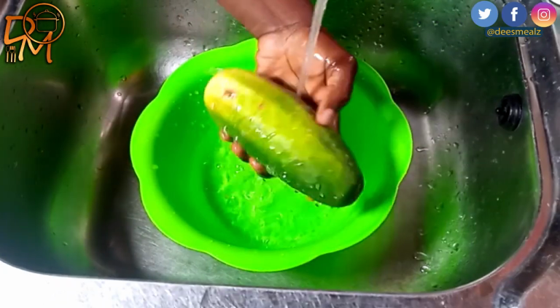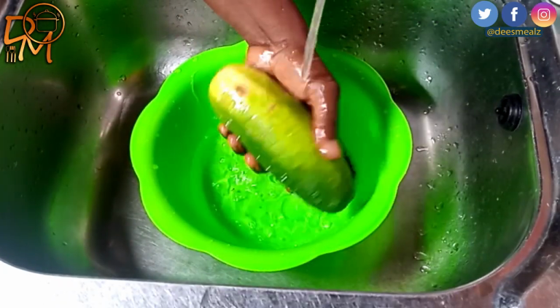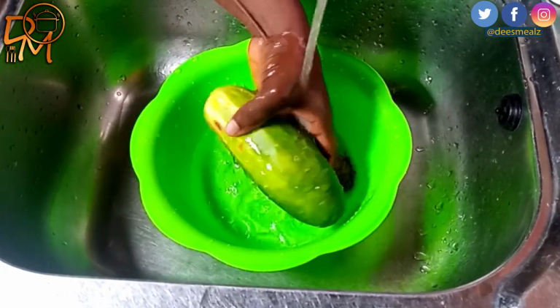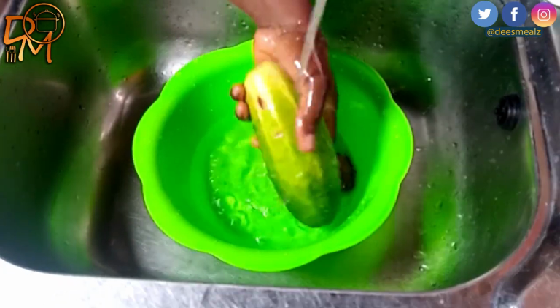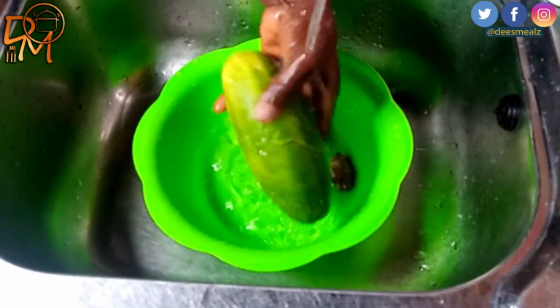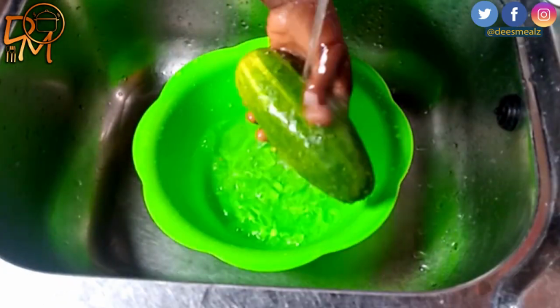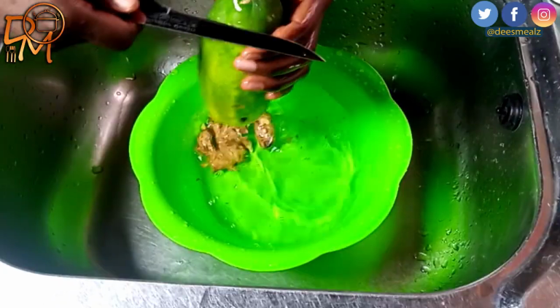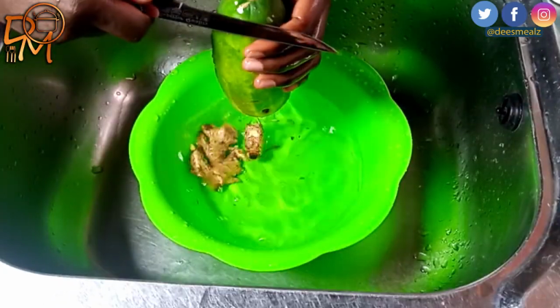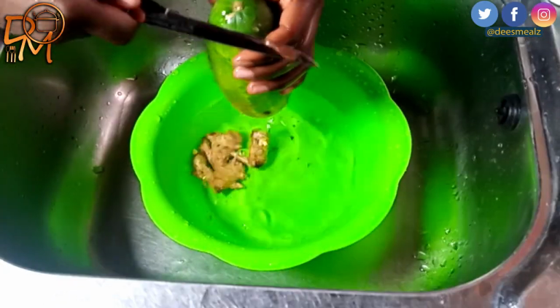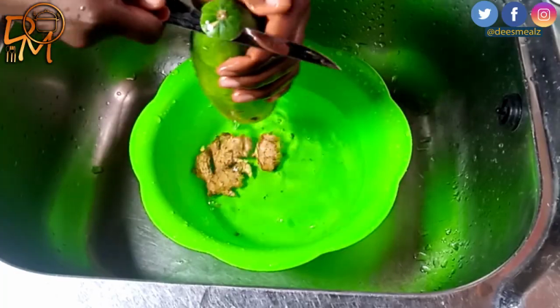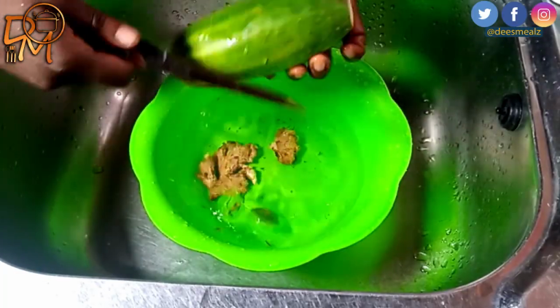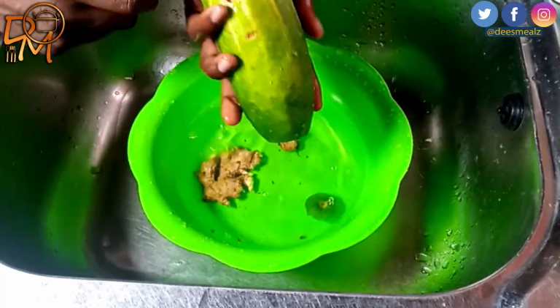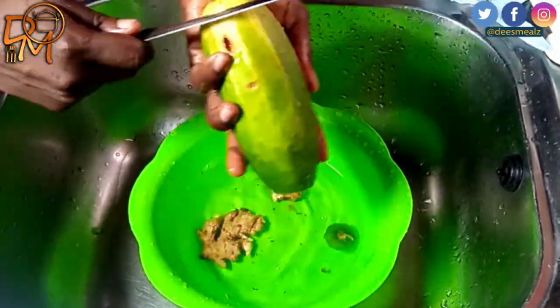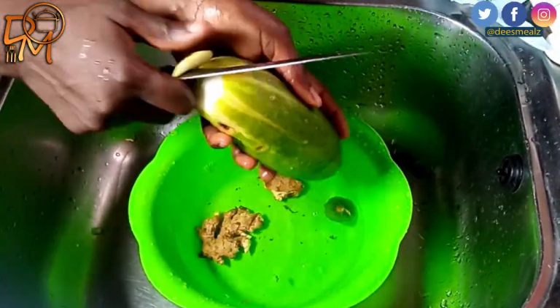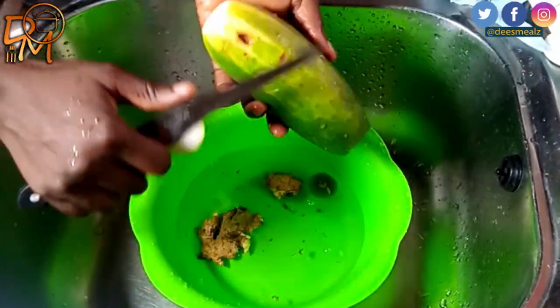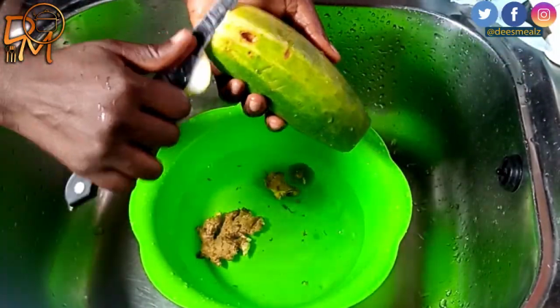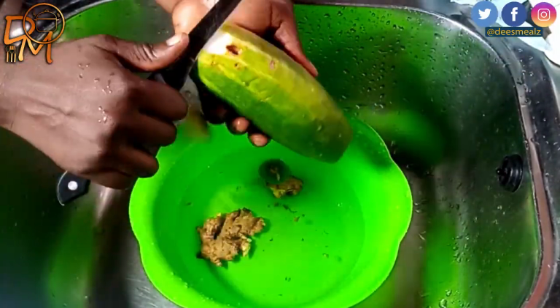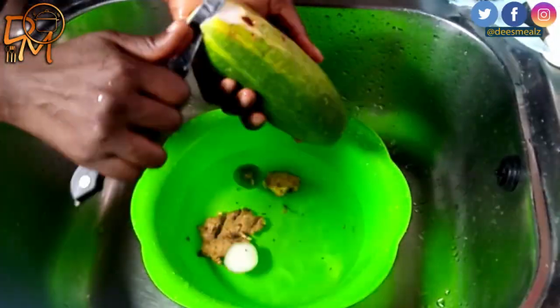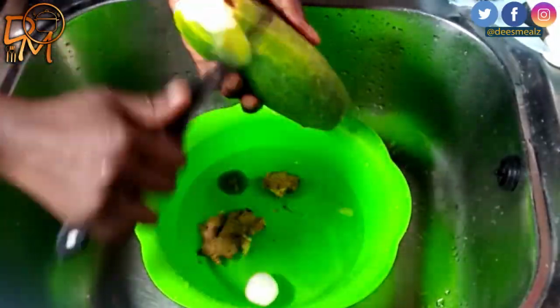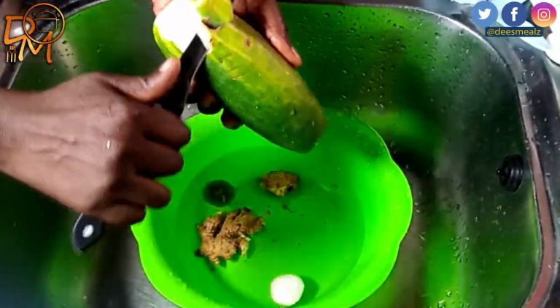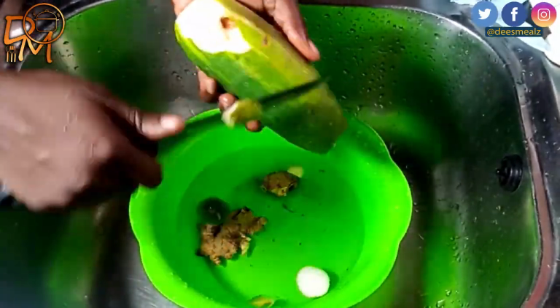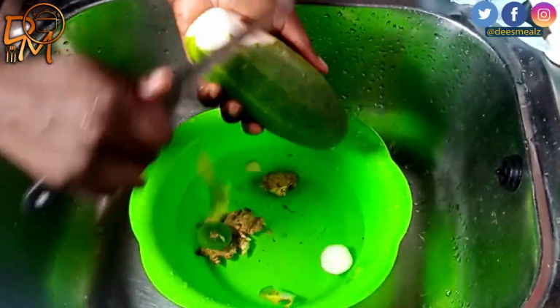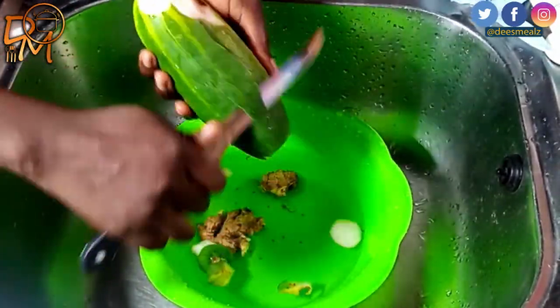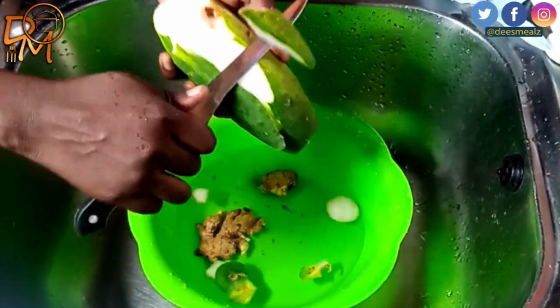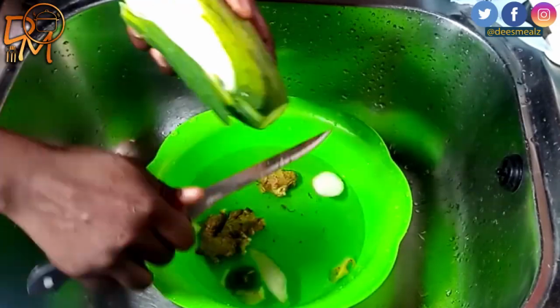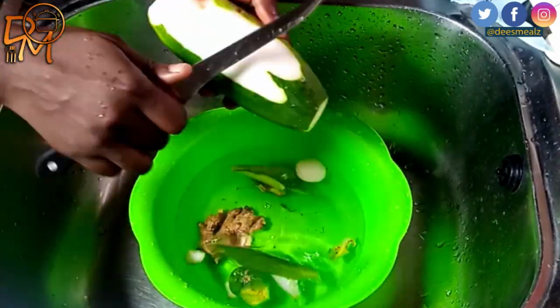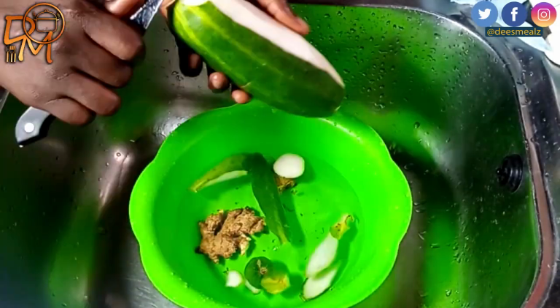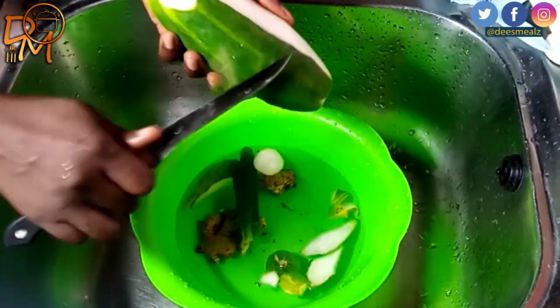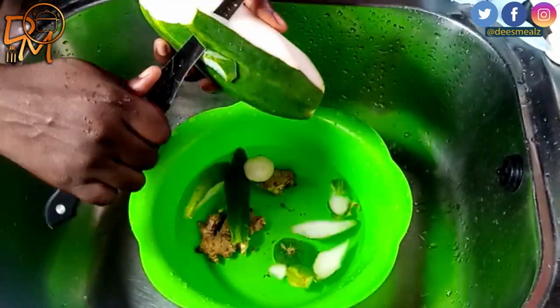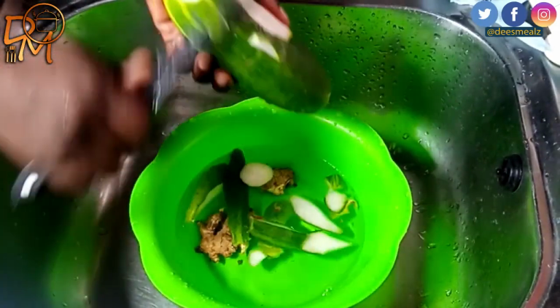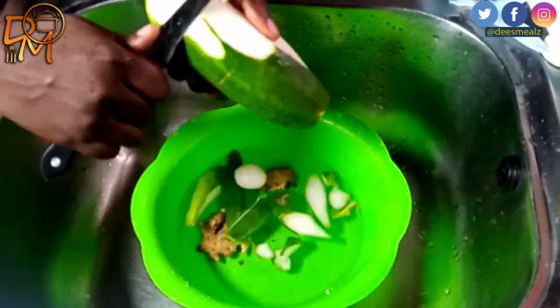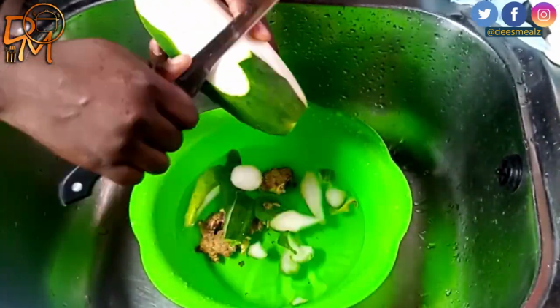You'll also be needing cucumber and ginger to prepare this drink. I will then peel and wash the cucumber and ginger, then cut them into small chunks and set aside.